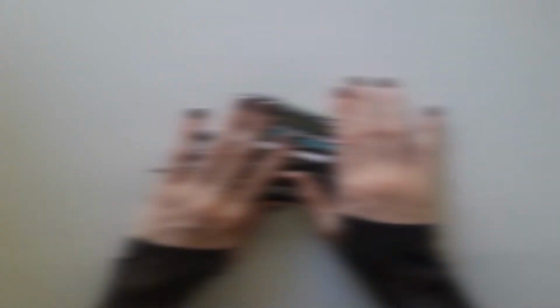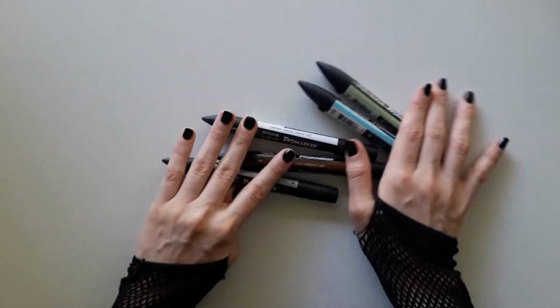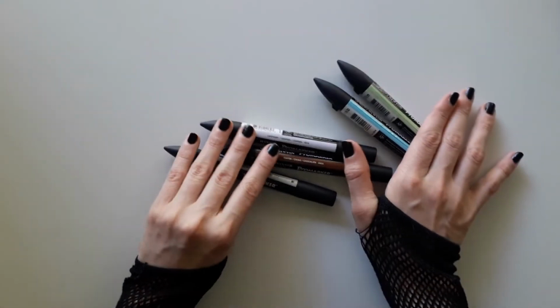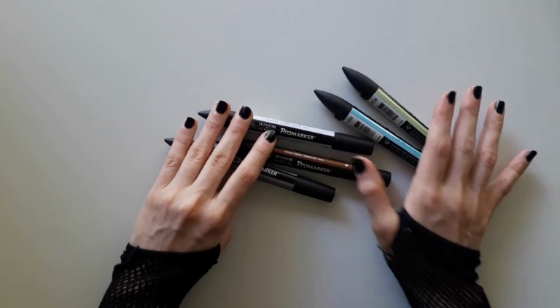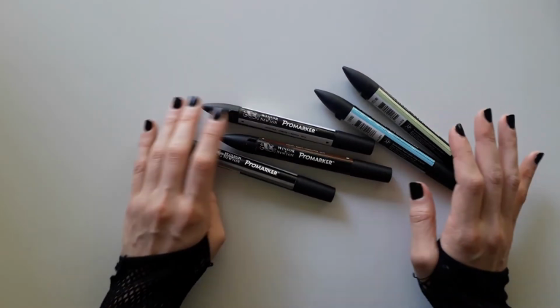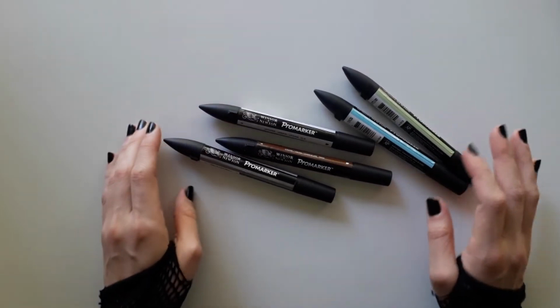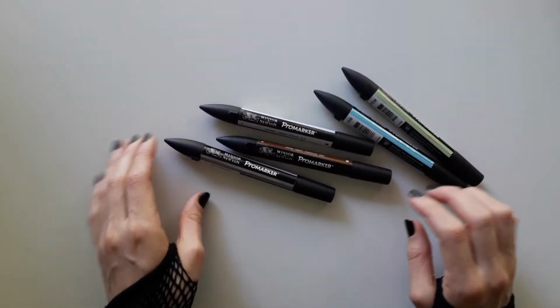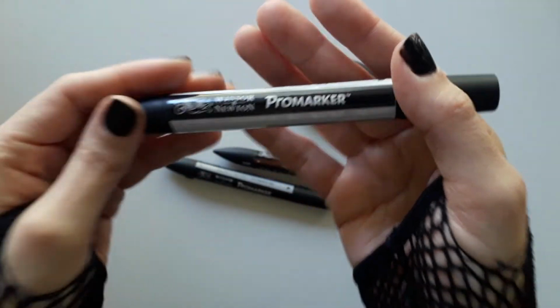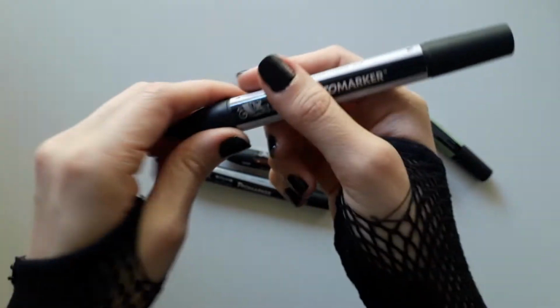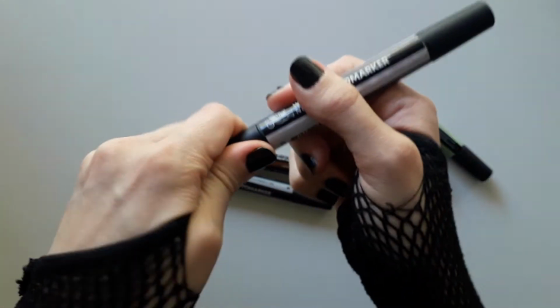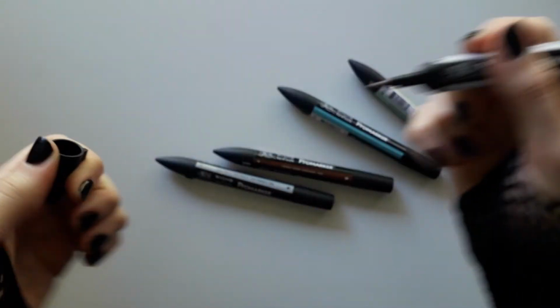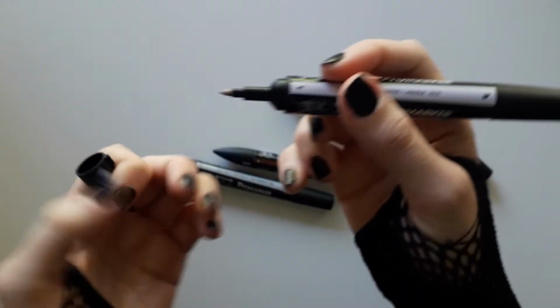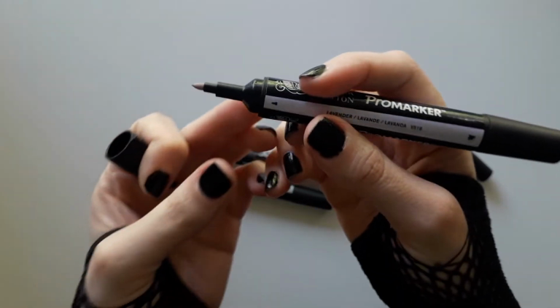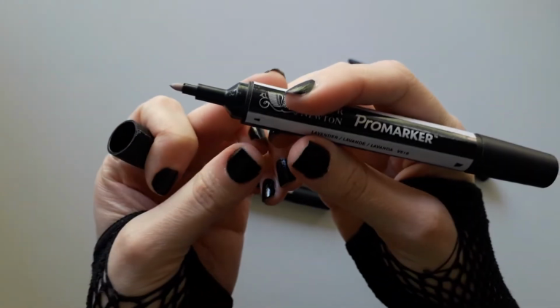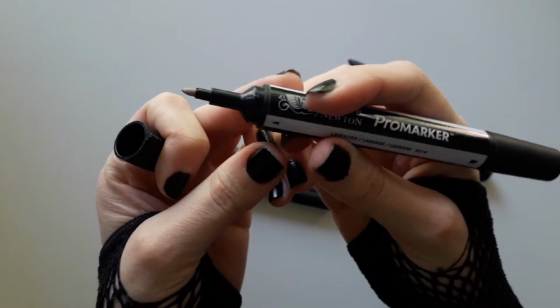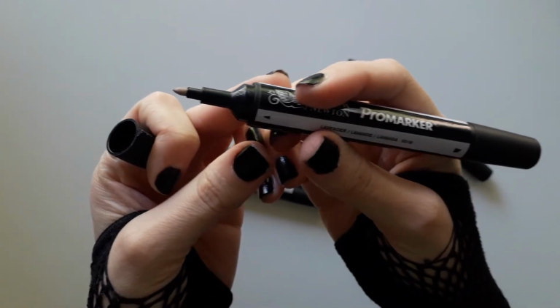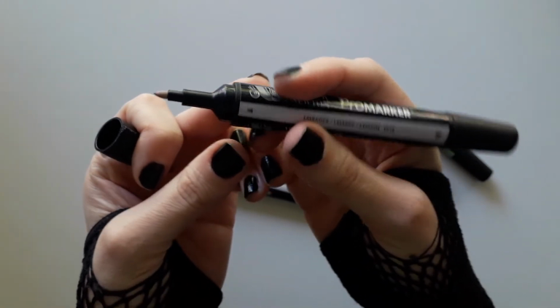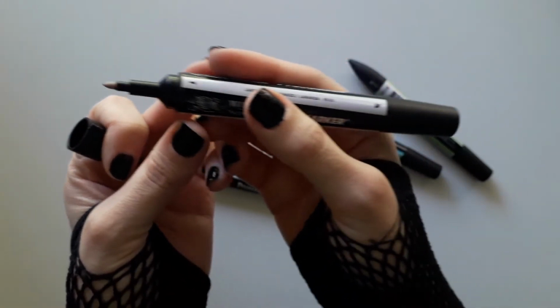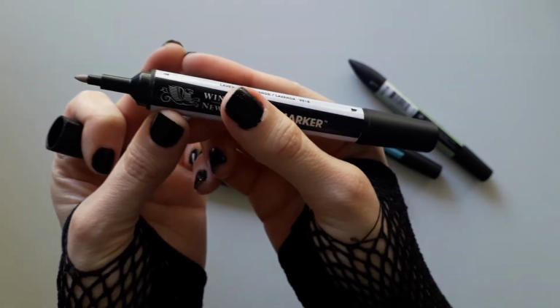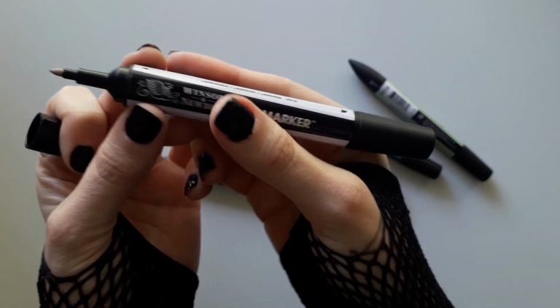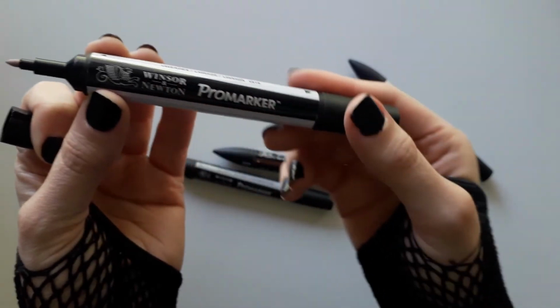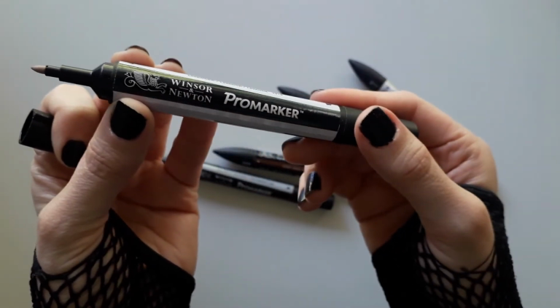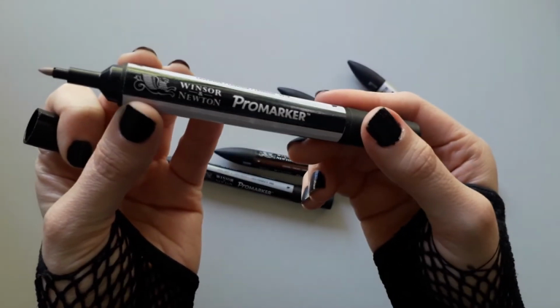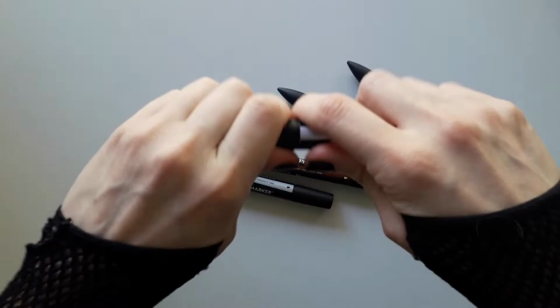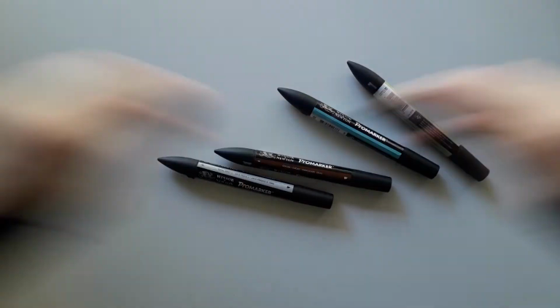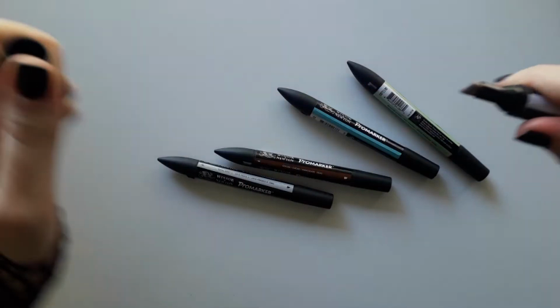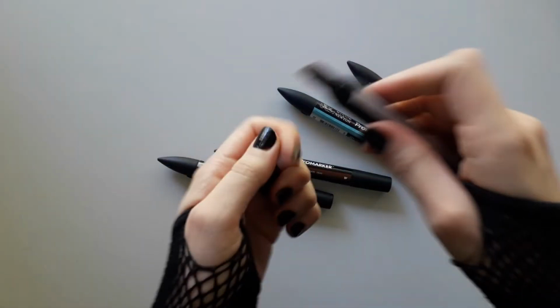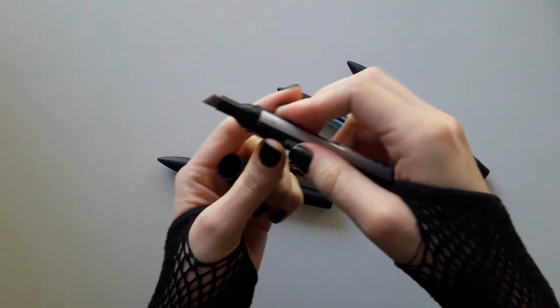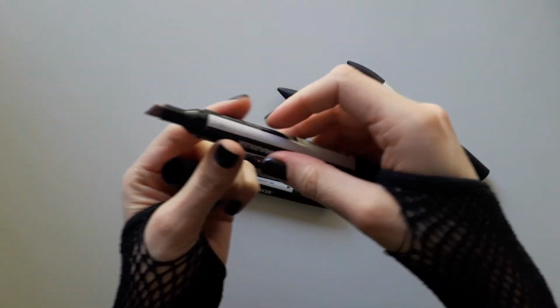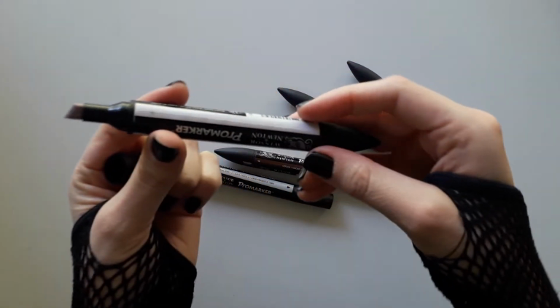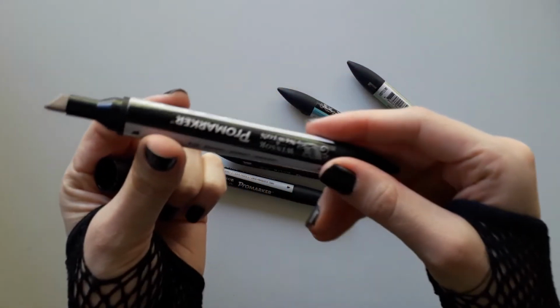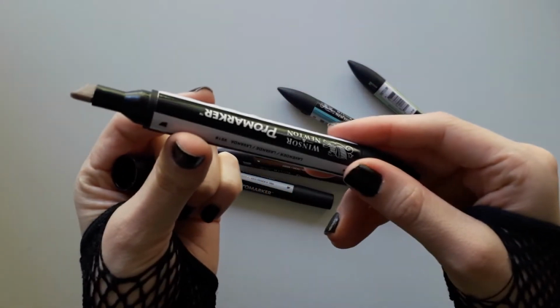These are the Pro Markers from Winsor & Newton. I like them a lot, but I believe you cannot recharge the ink — I'm not sure, but I think they don't have that option.